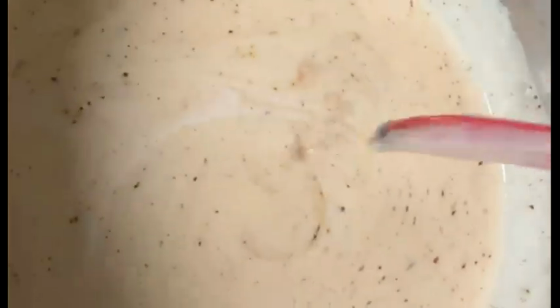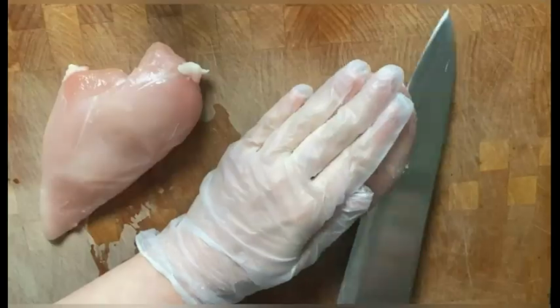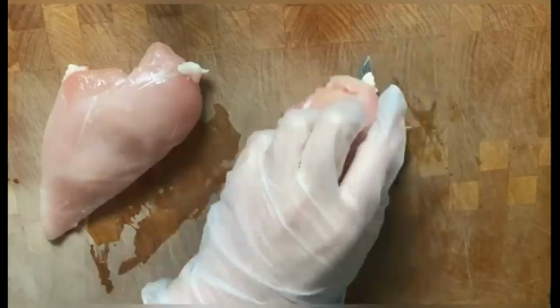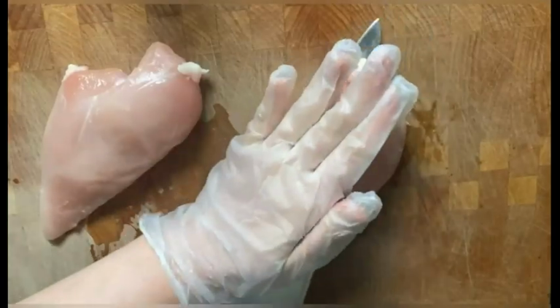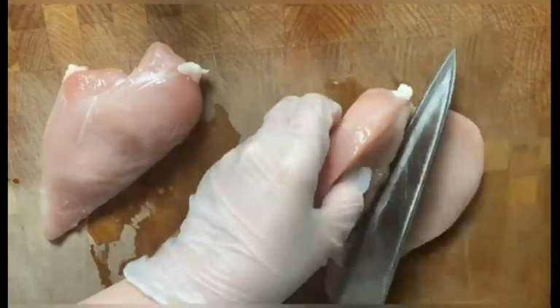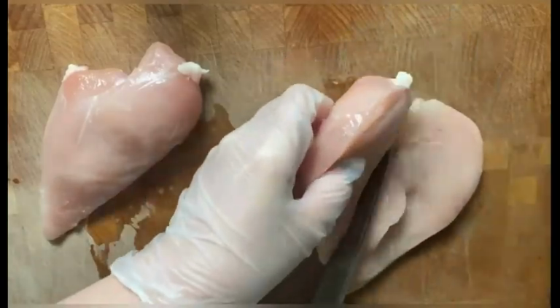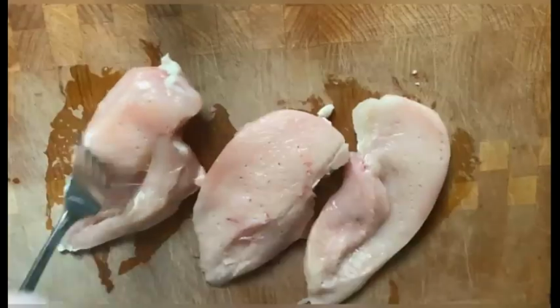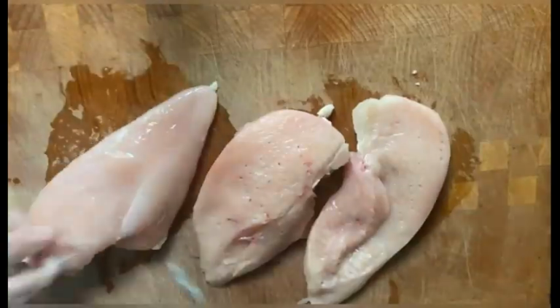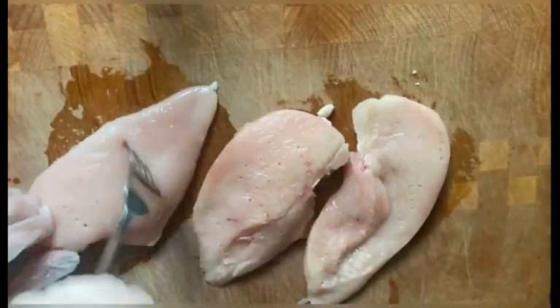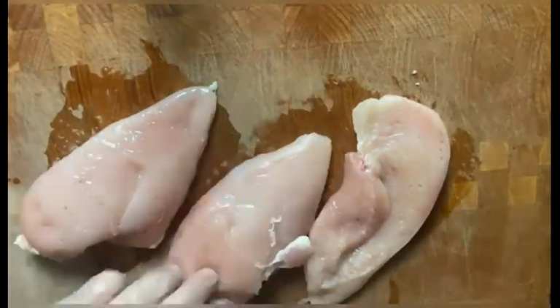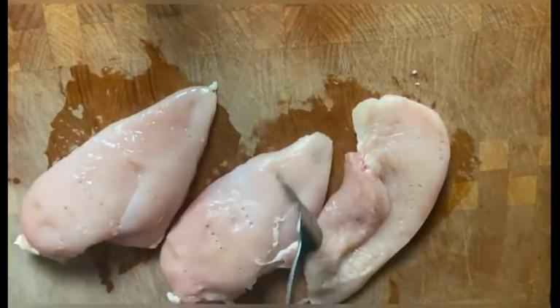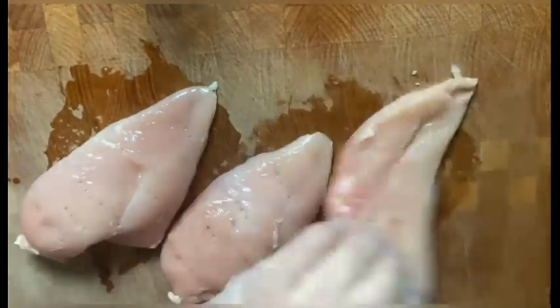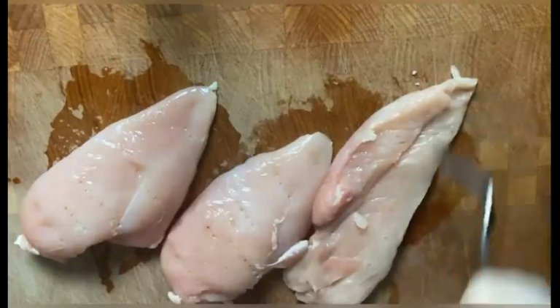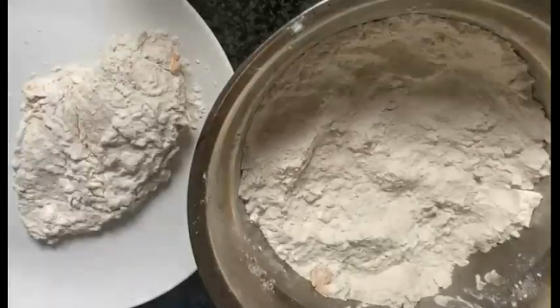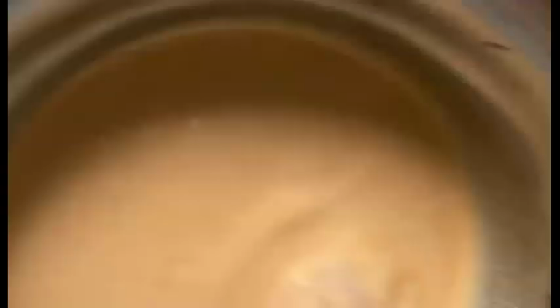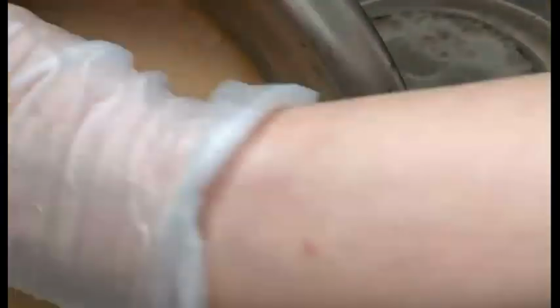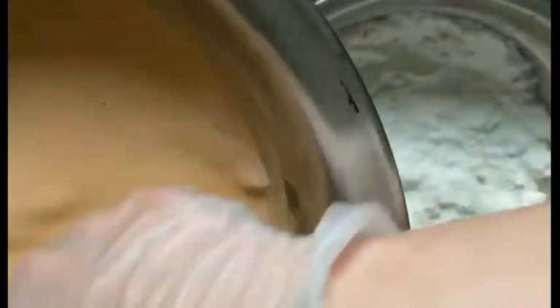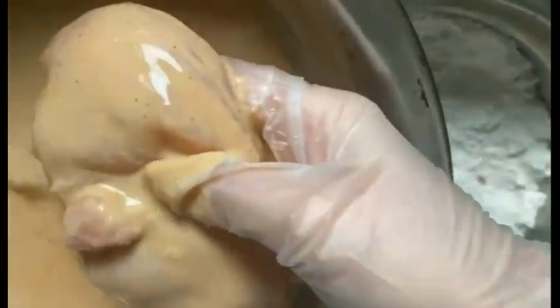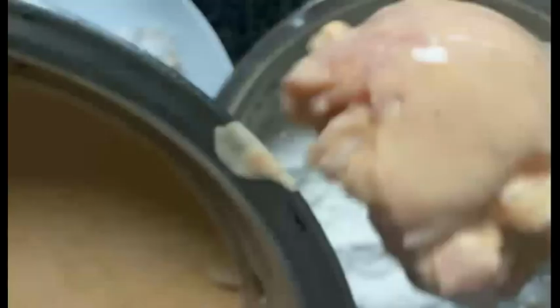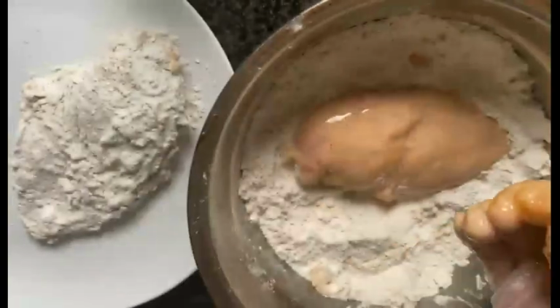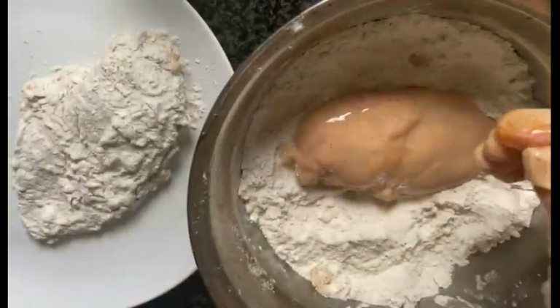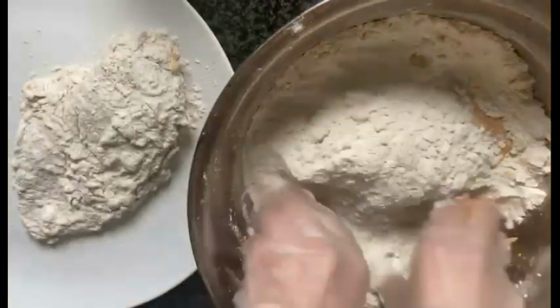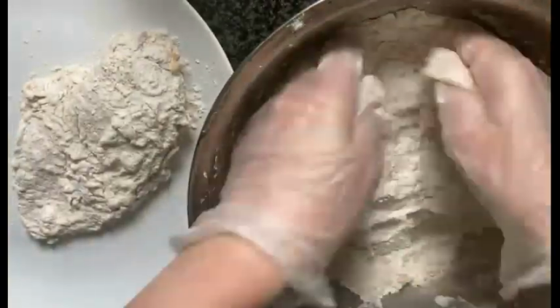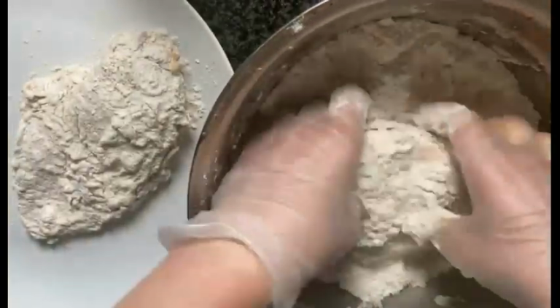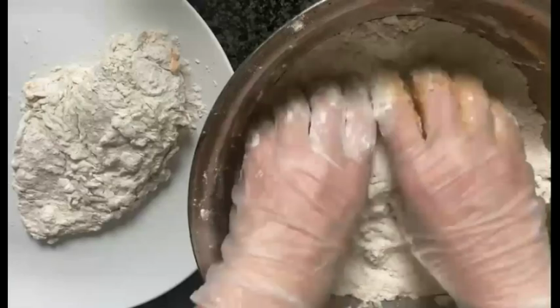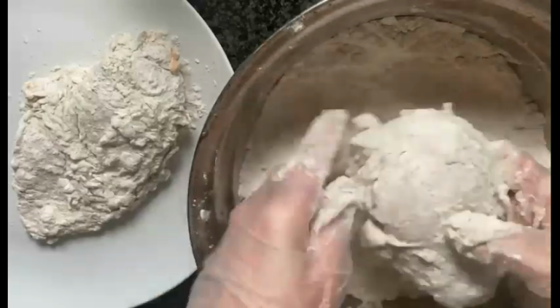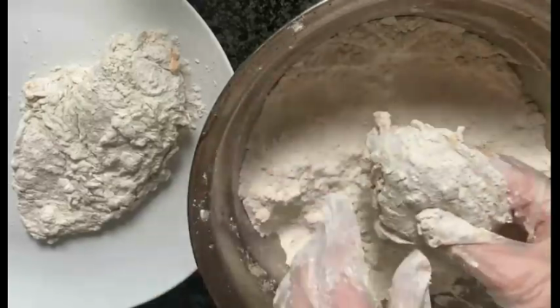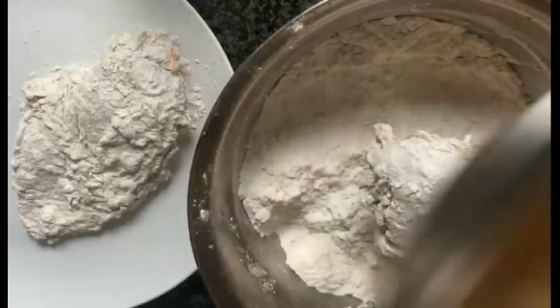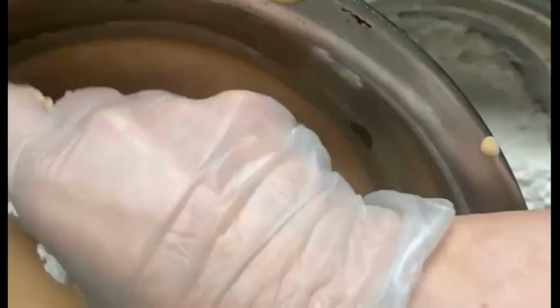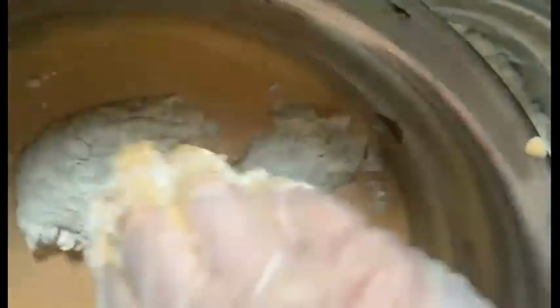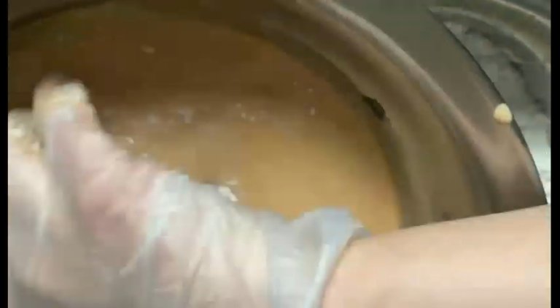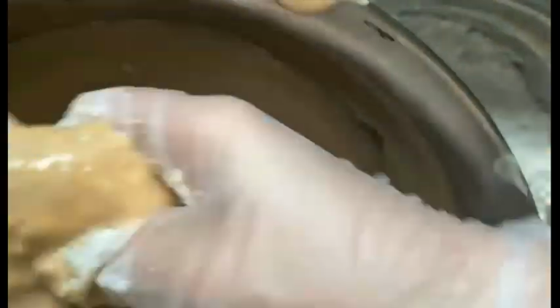Use a fork to make cuts in the chicken so that the marinade can soak in well. Dredge the chicken in the flour mixture, making sure each piece is evenly coated. Then dip it back into the spicy buttermilk and coat it again with the flour mixture.